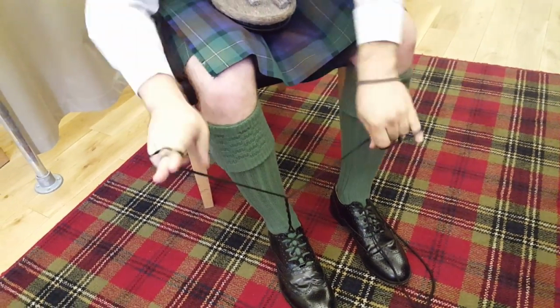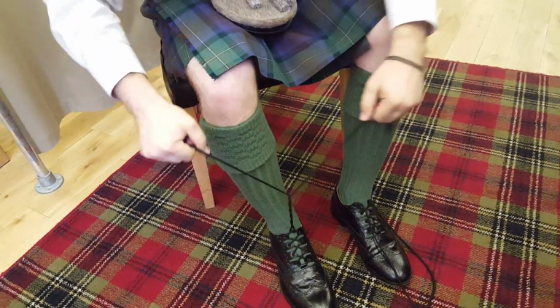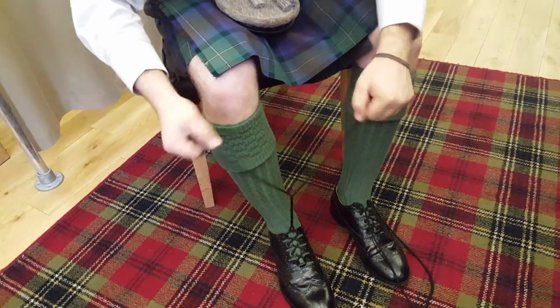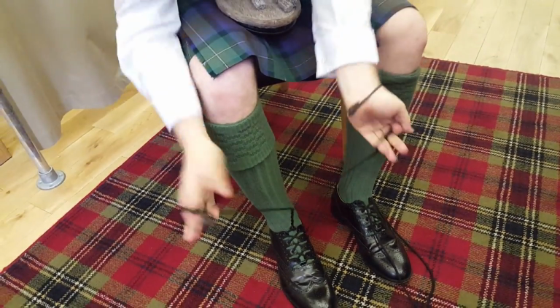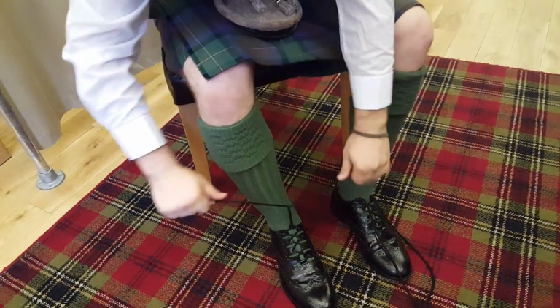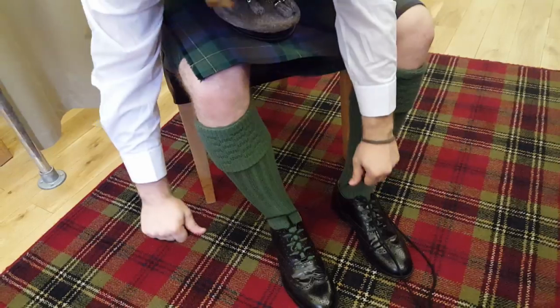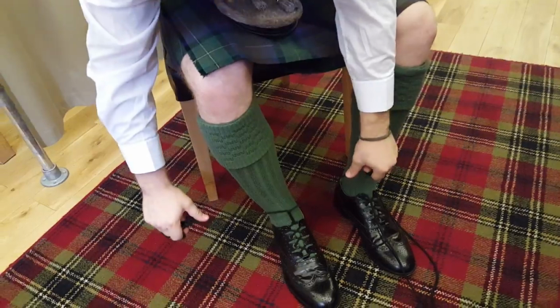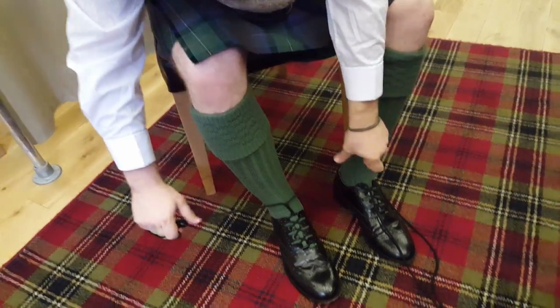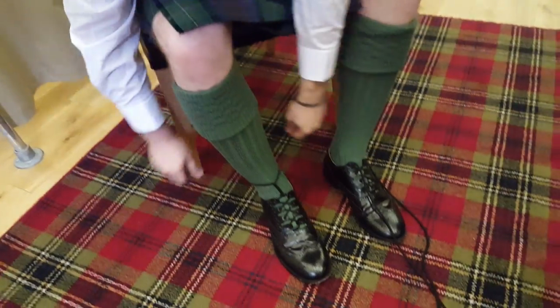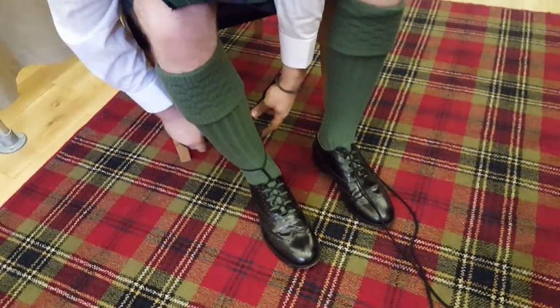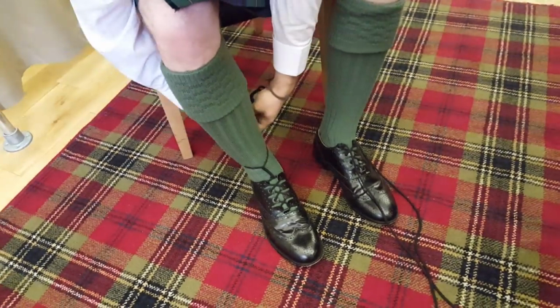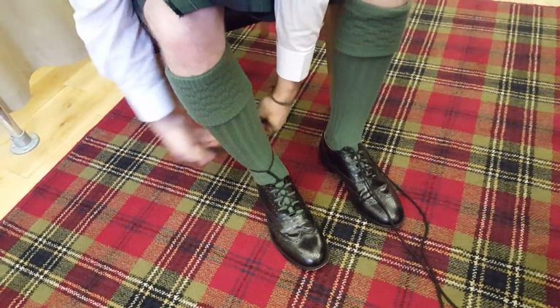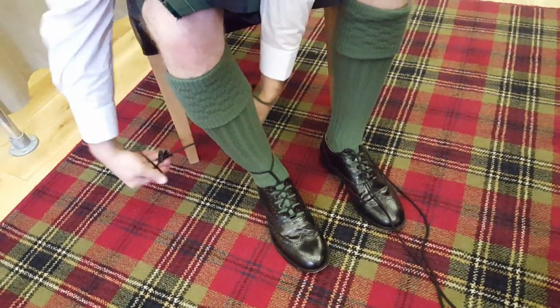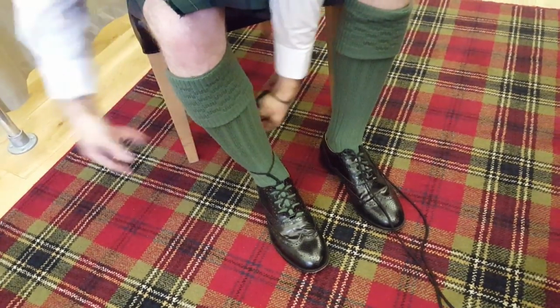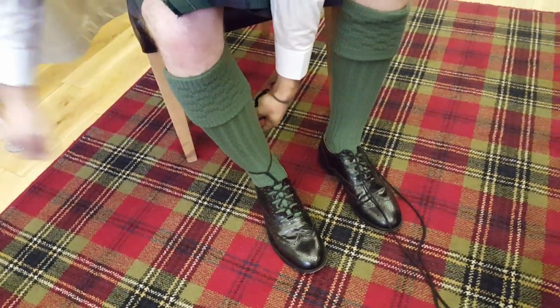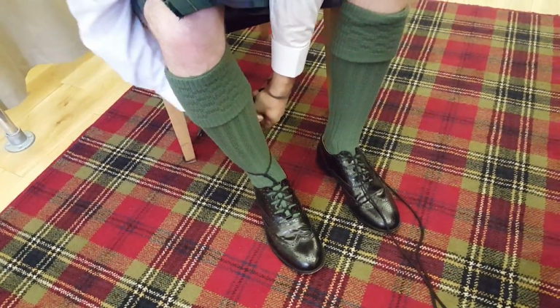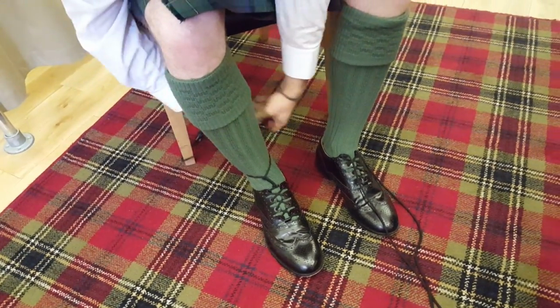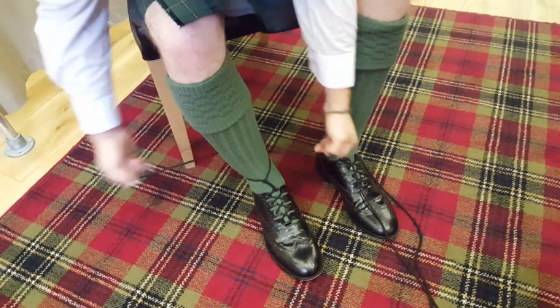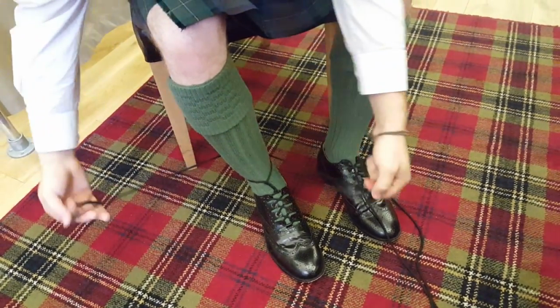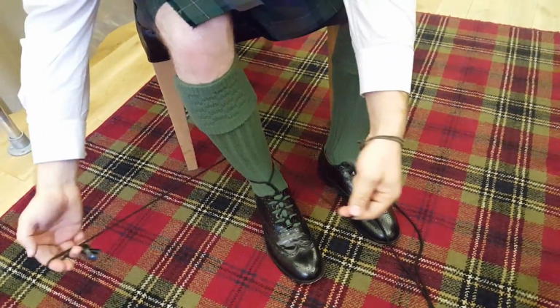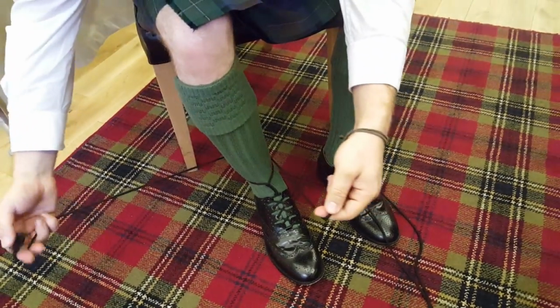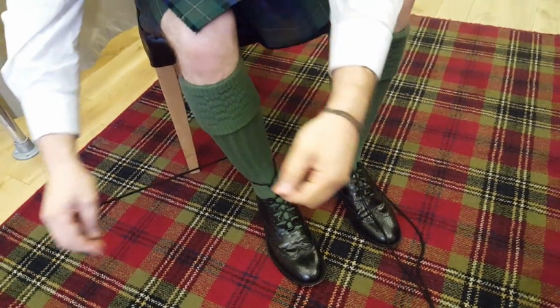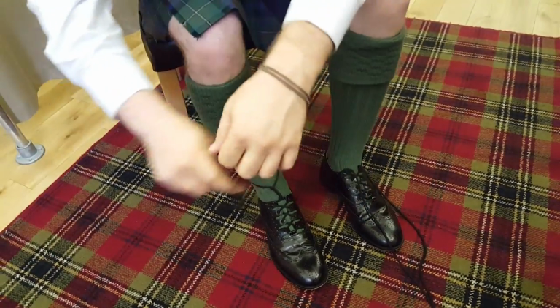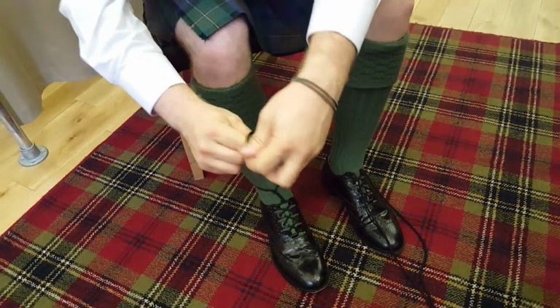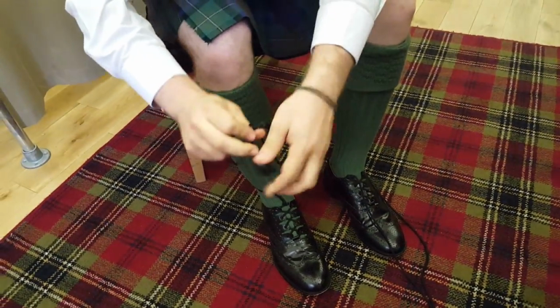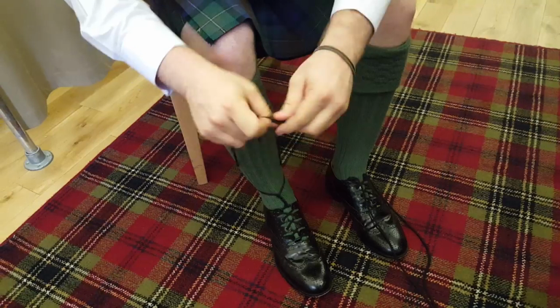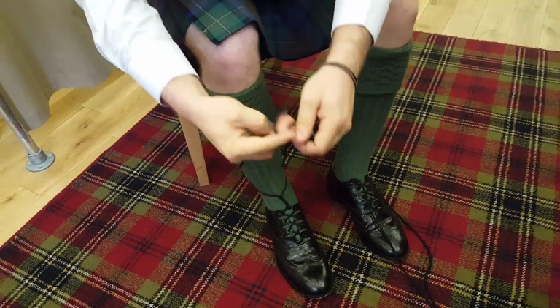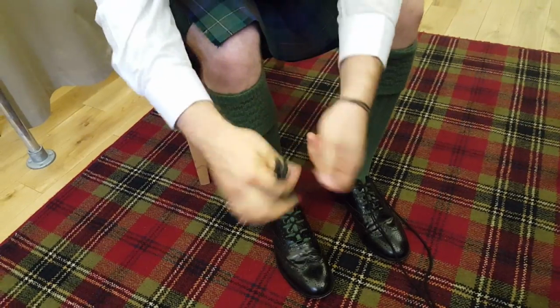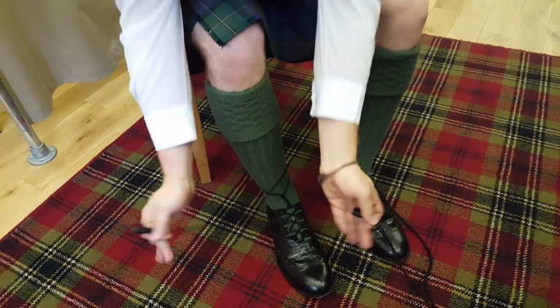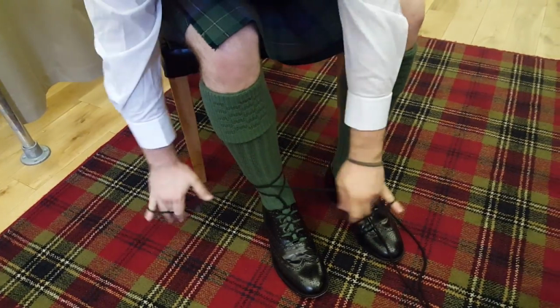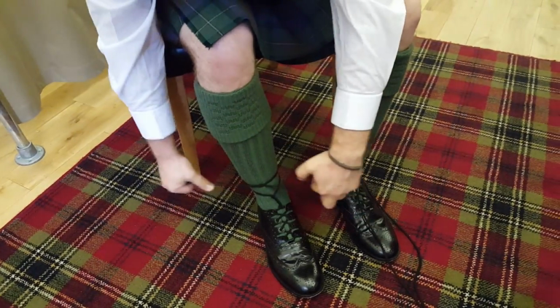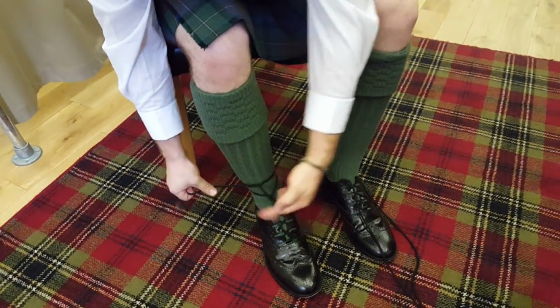Pull them tight, take the laces round the back of your leg, bring them back round the front, and then just tie a bow on the outside of your leg.